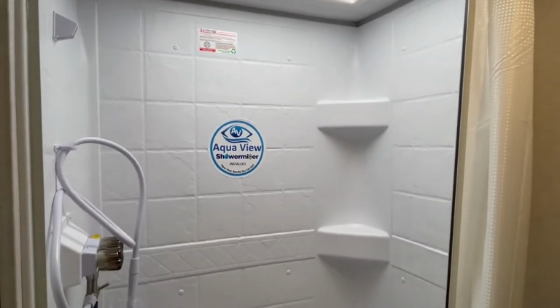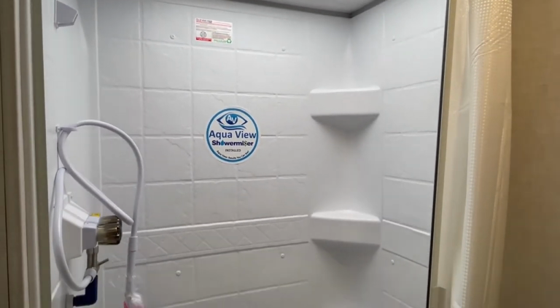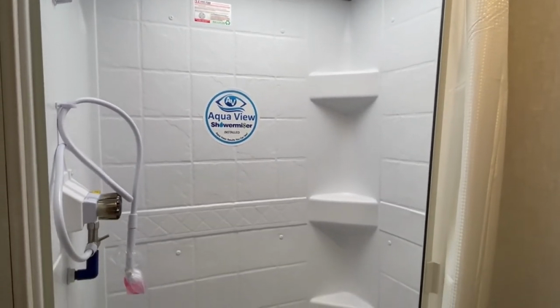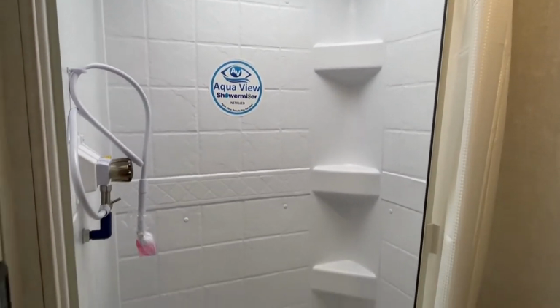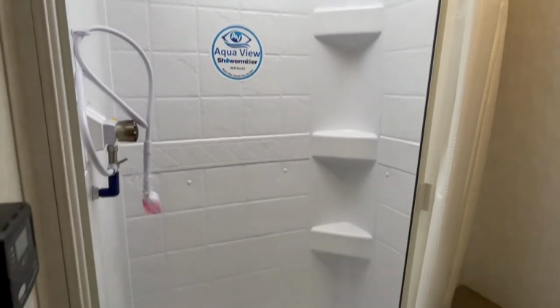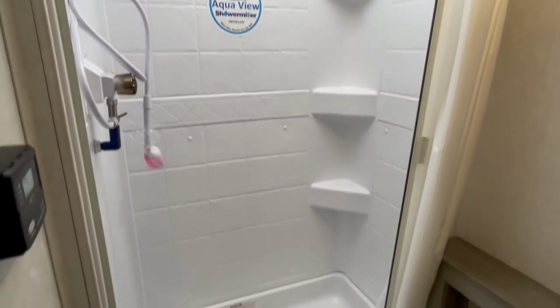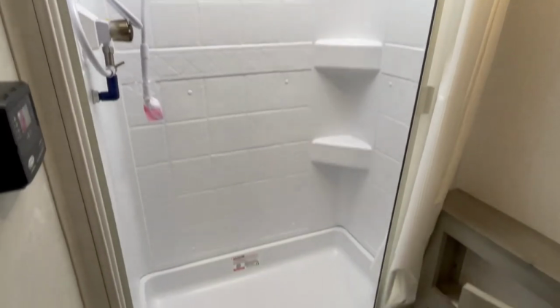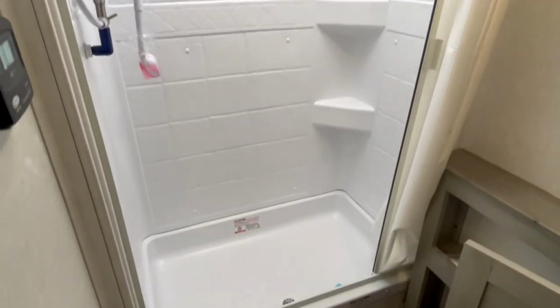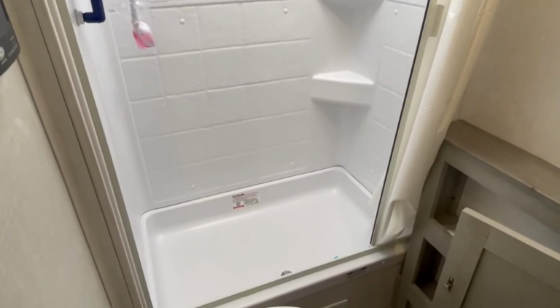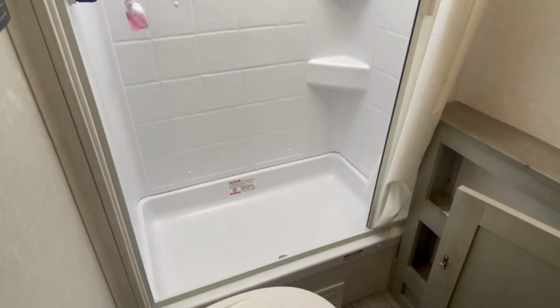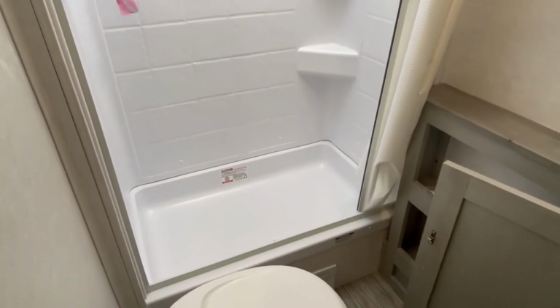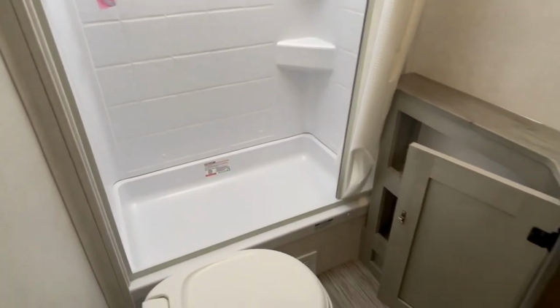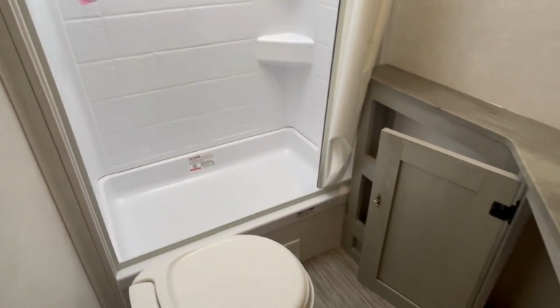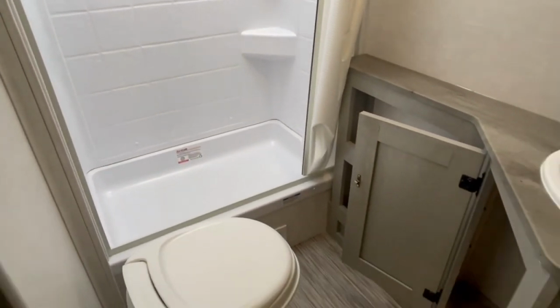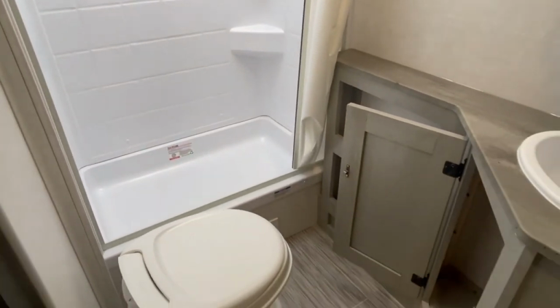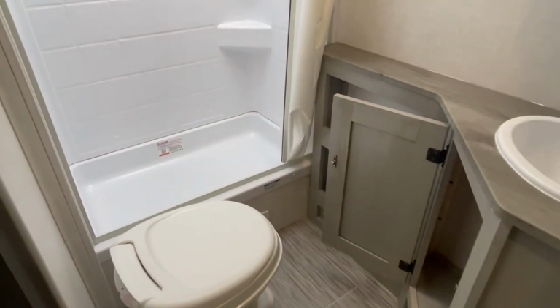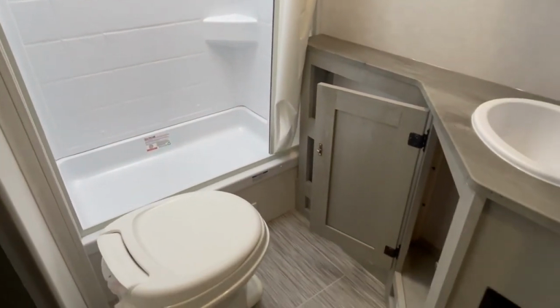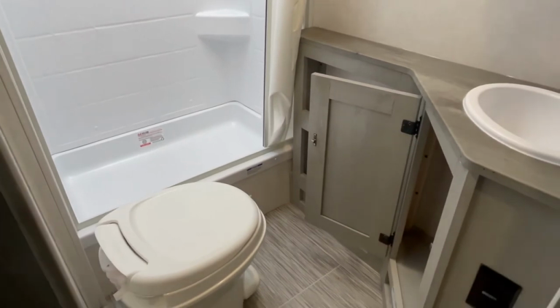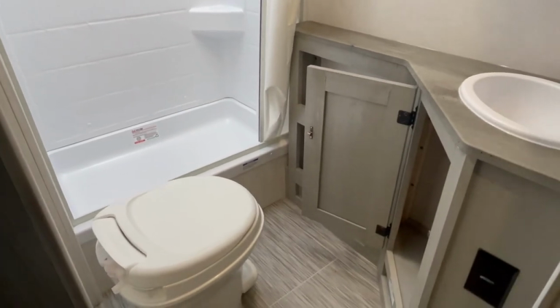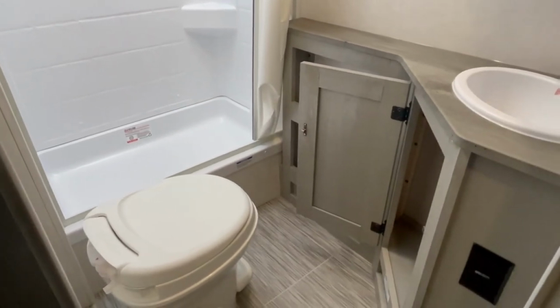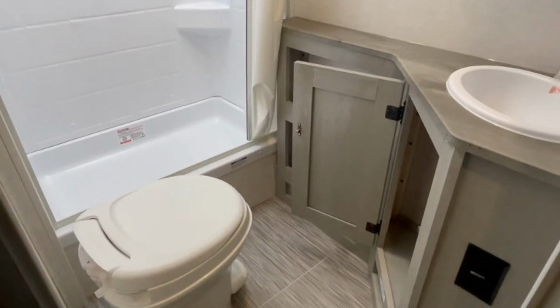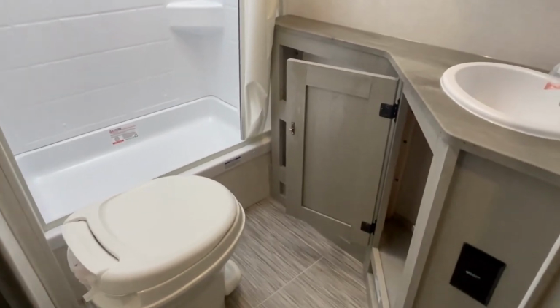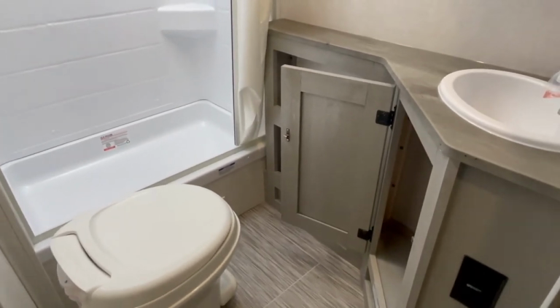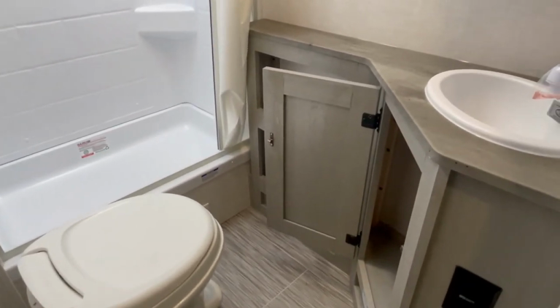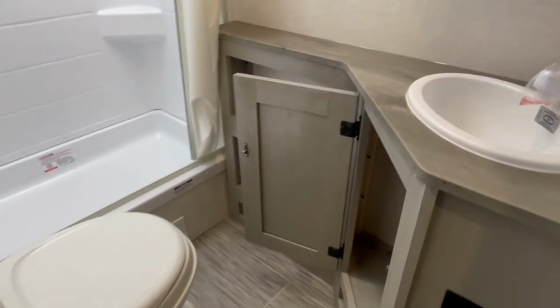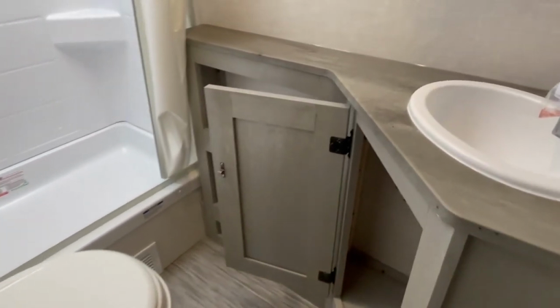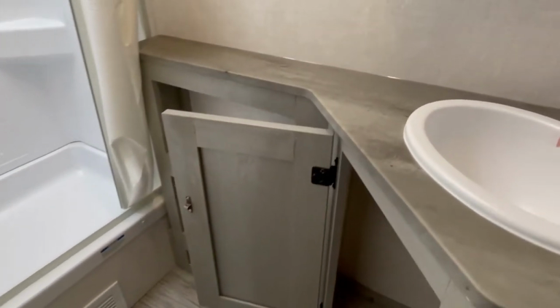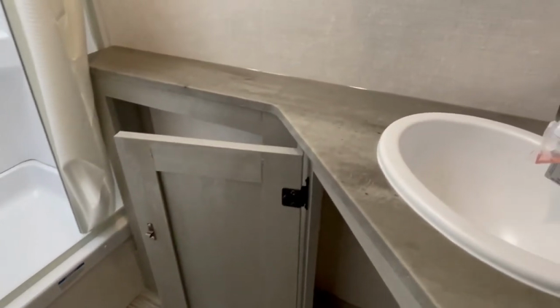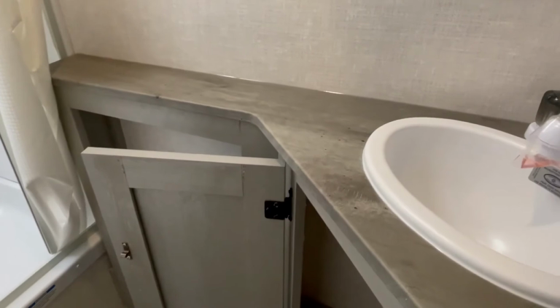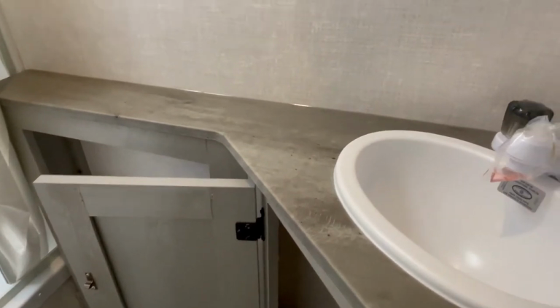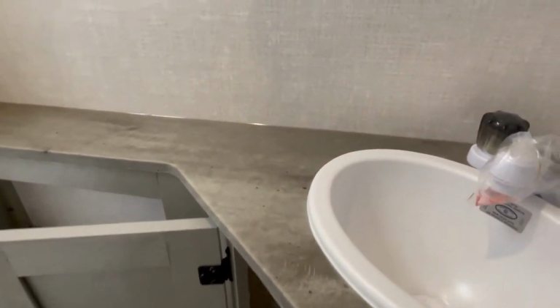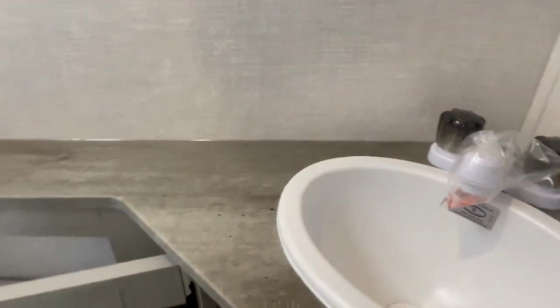The price tag is outrageous, I get it — but do your research and homework. For a thousand-dollar unit on a 19-foot trailer, why not go spend that on an Airstream? But I don't think Airstreams are worth the money.